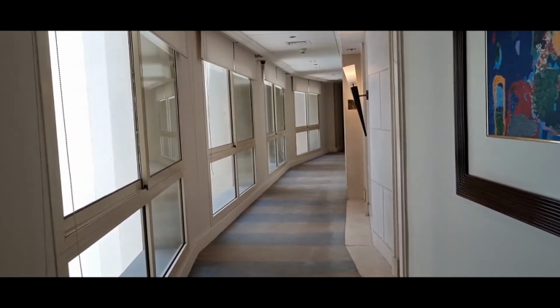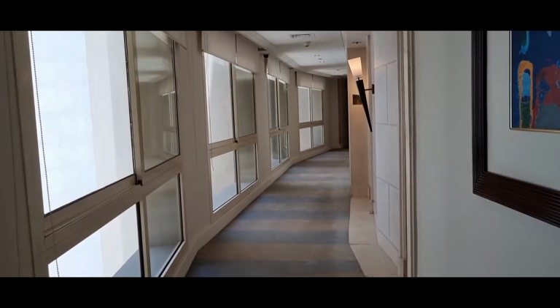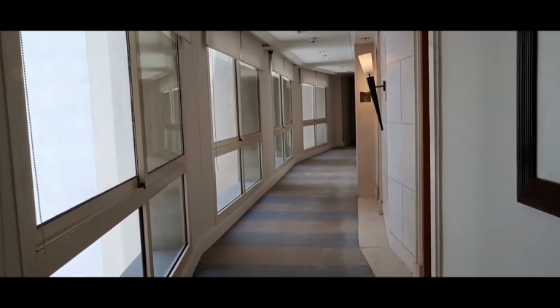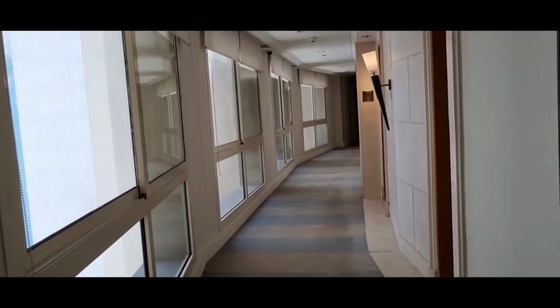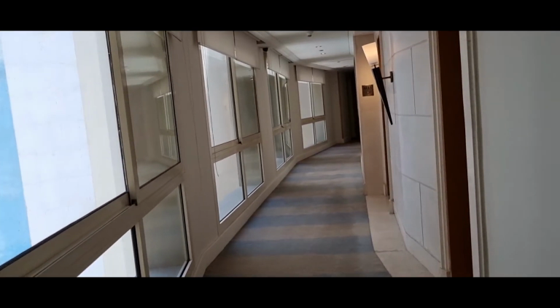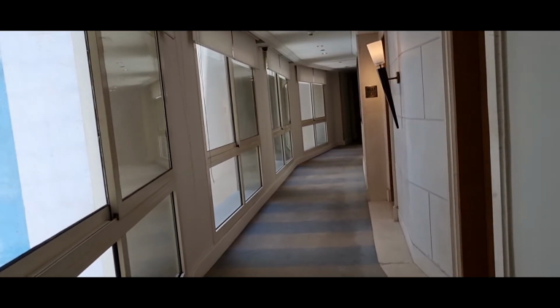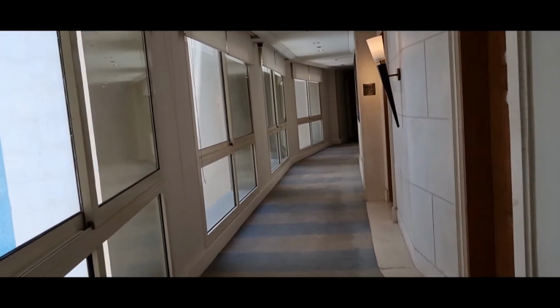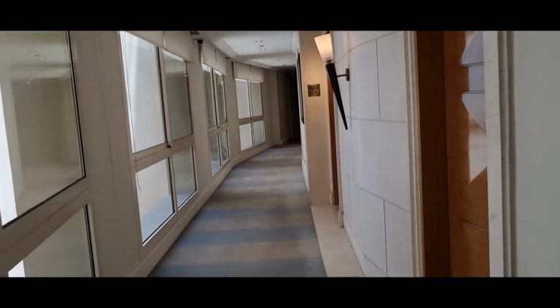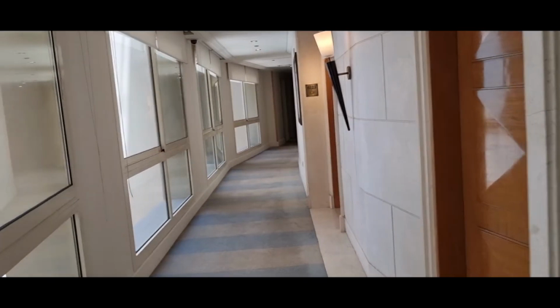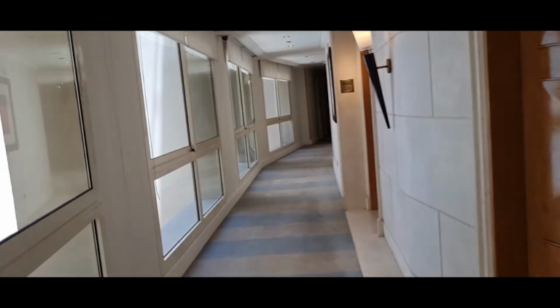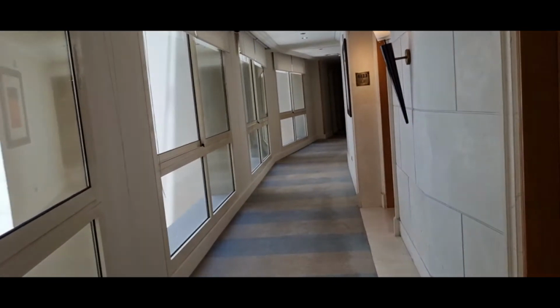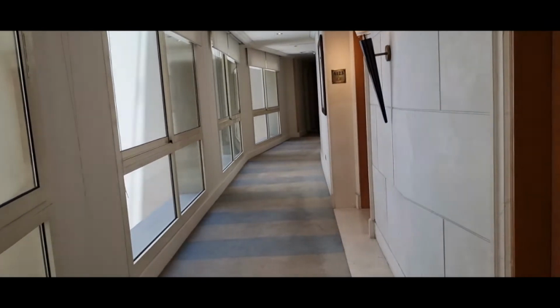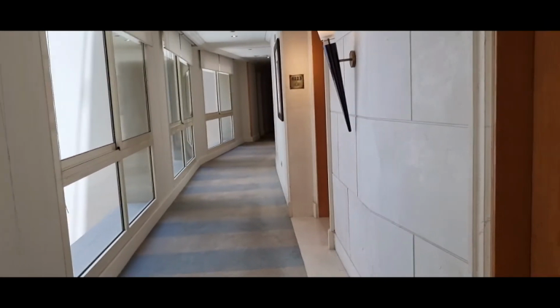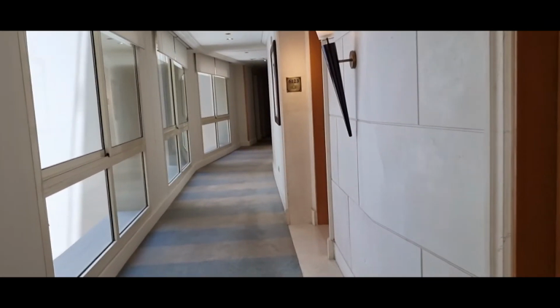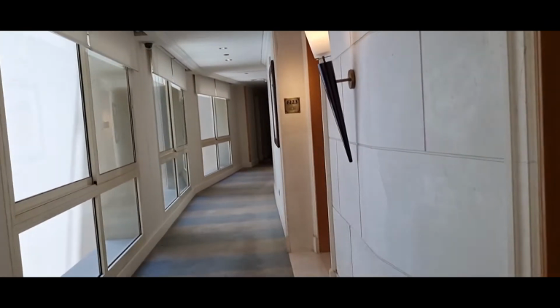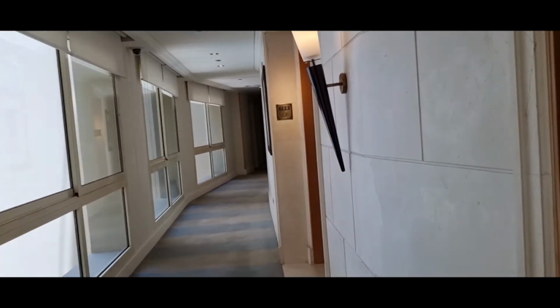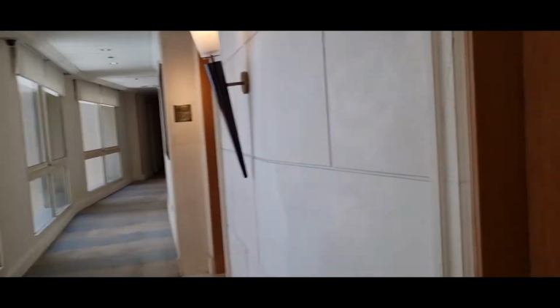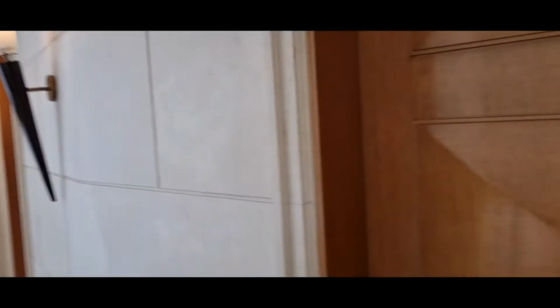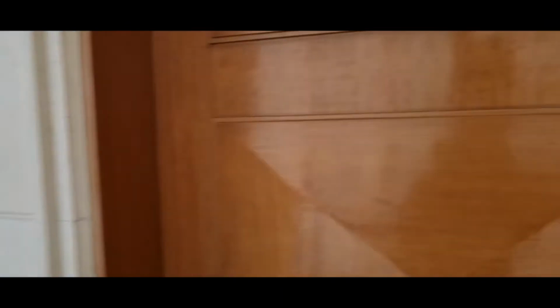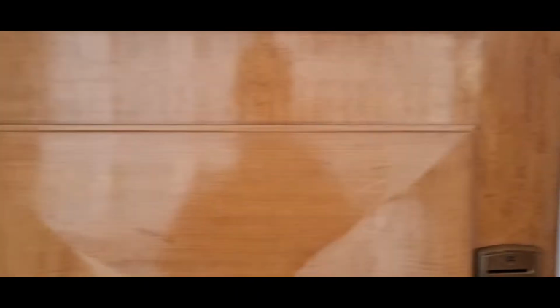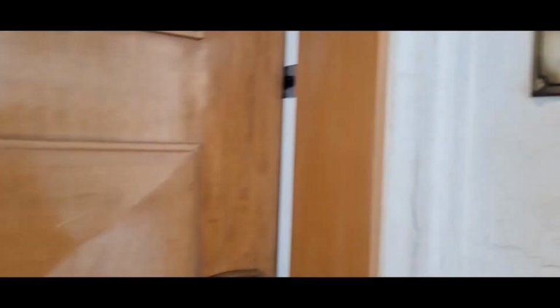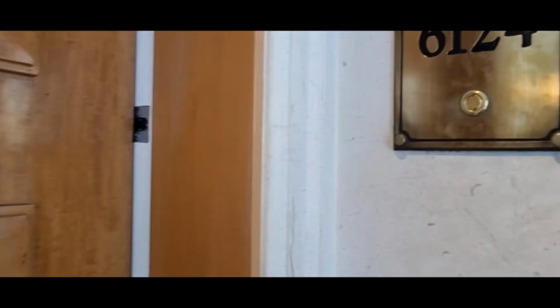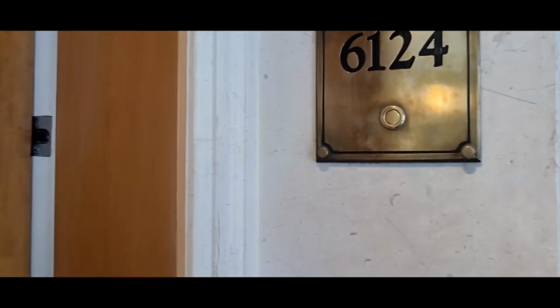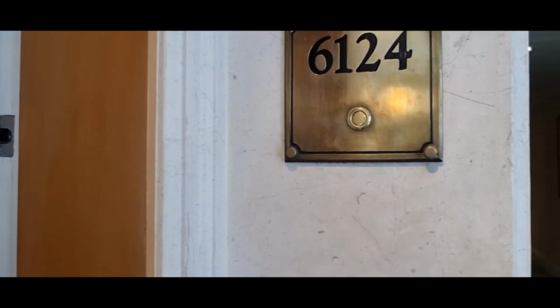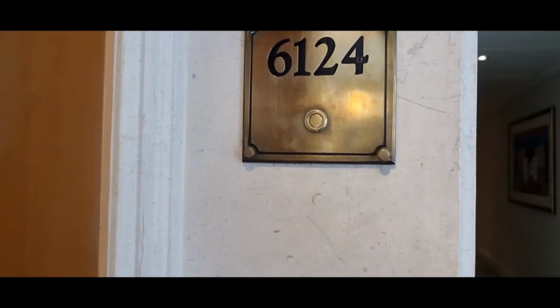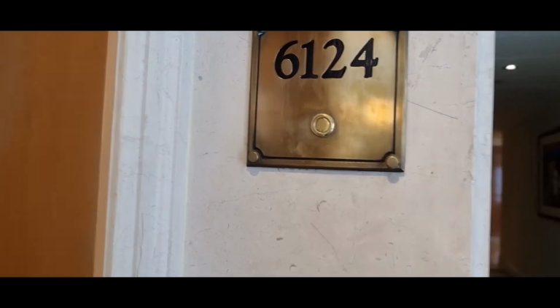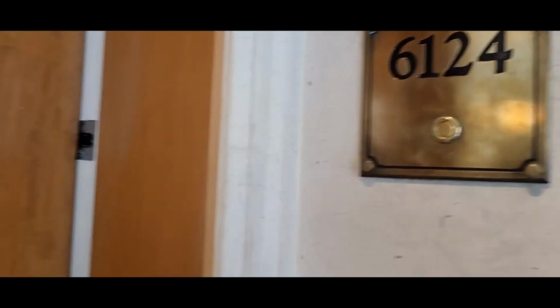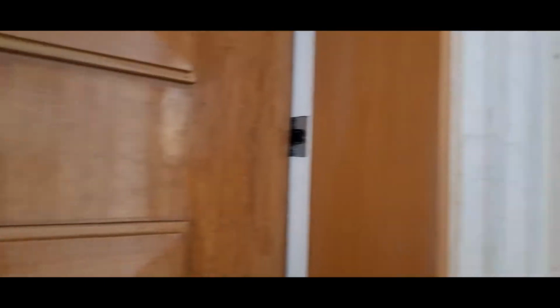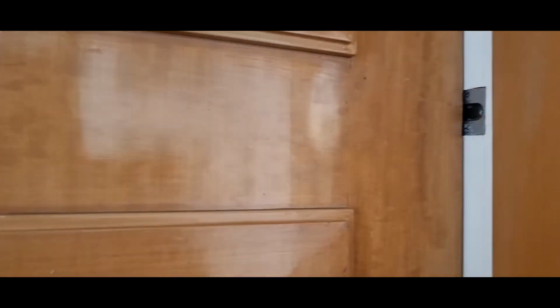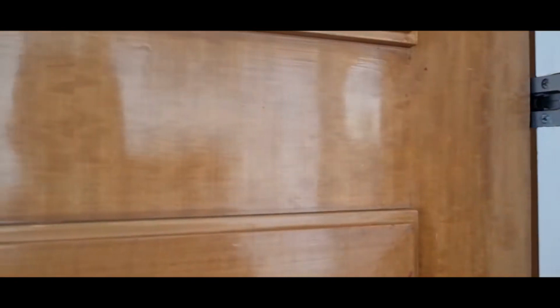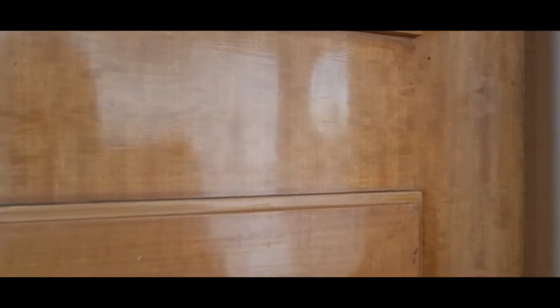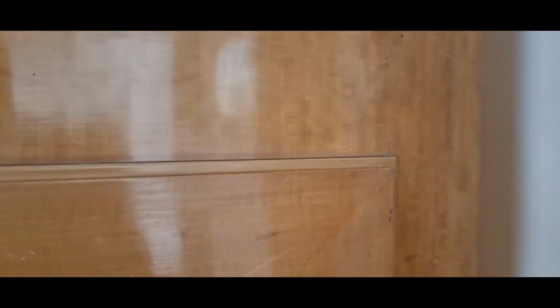So this is the Kempinski River Nile Hotel. We've been here for a few days, so I'll just do a quick video of the room. We're in room number 6124. Let's go in.